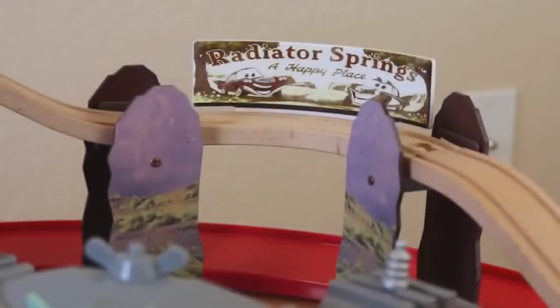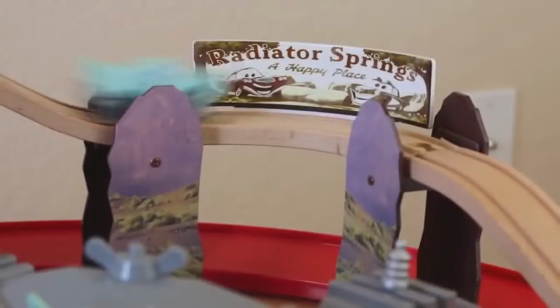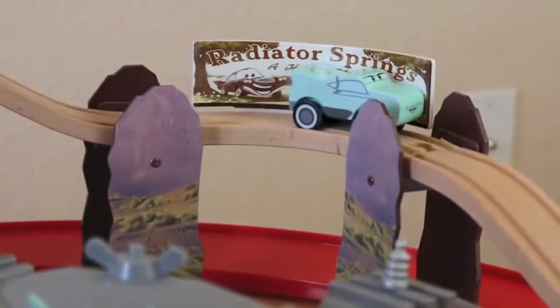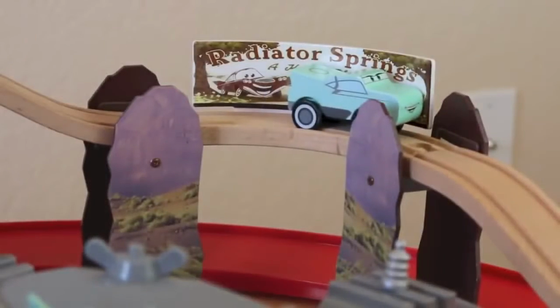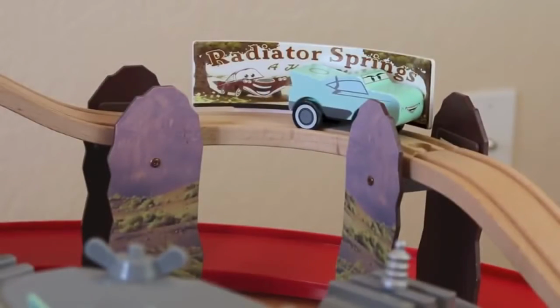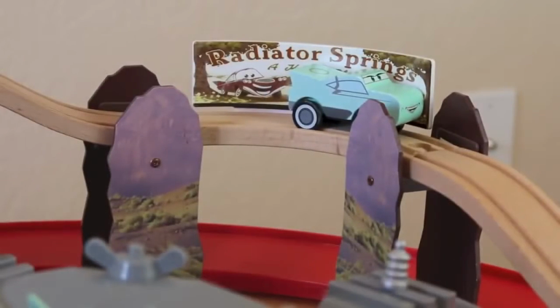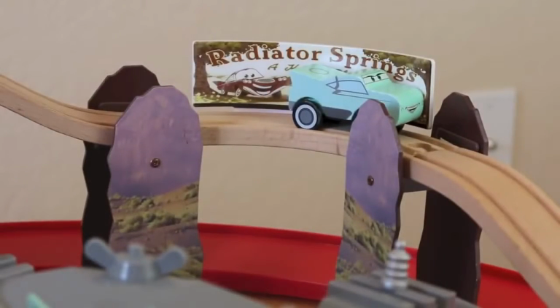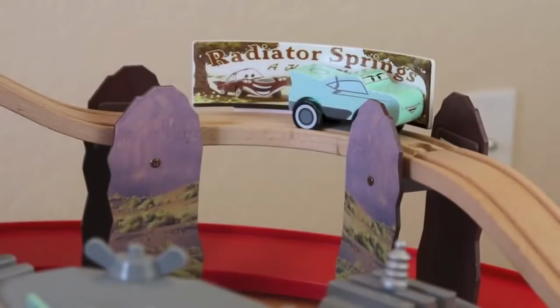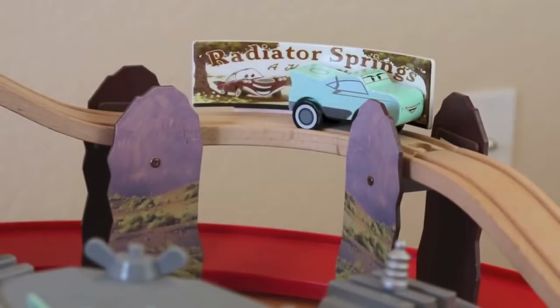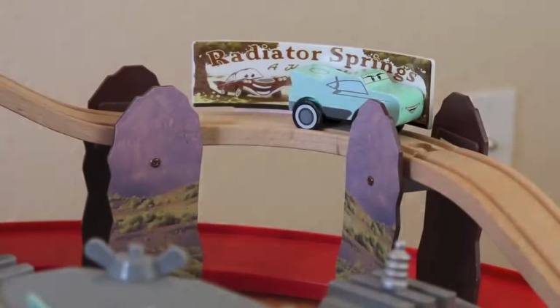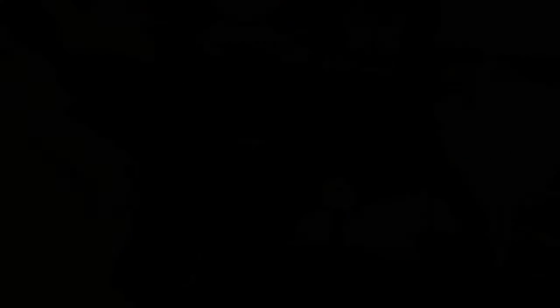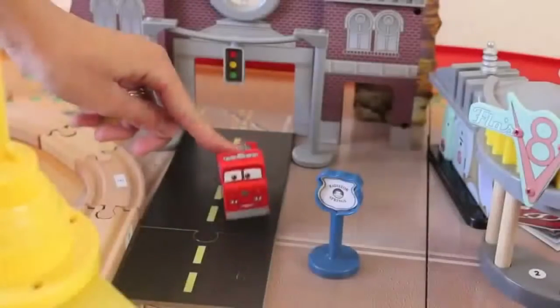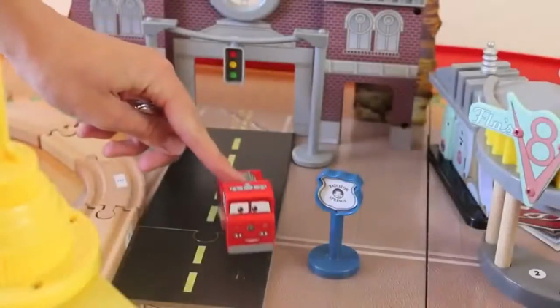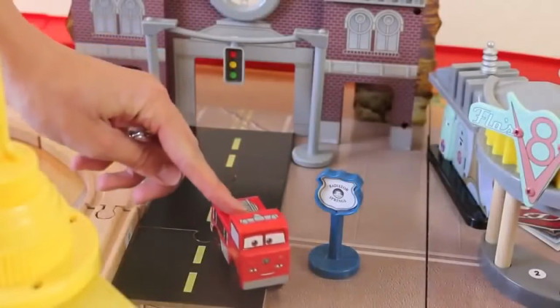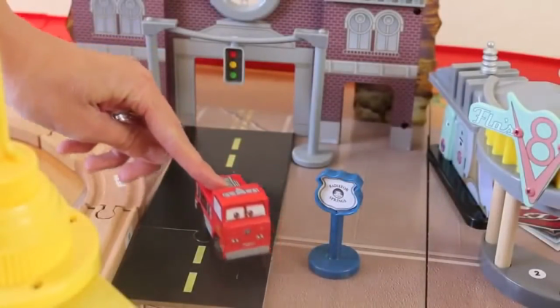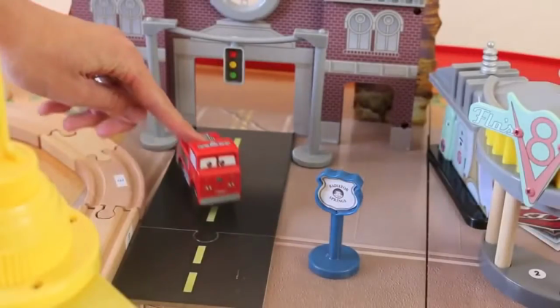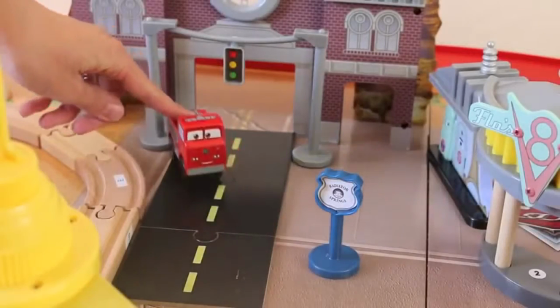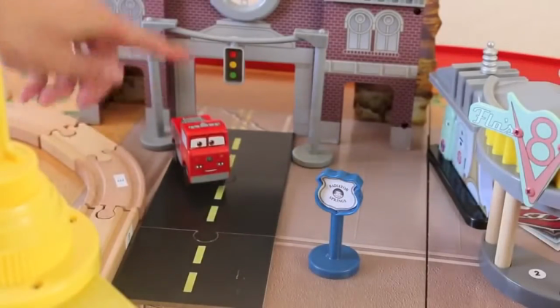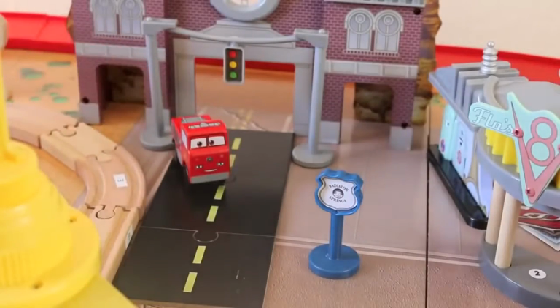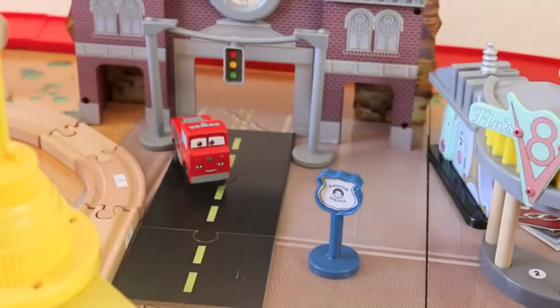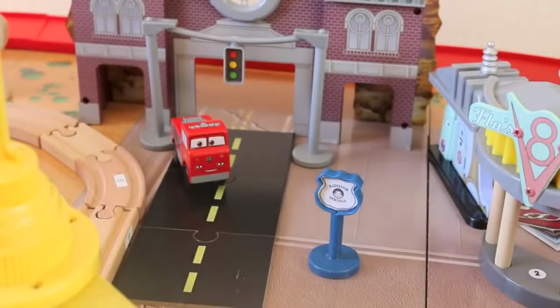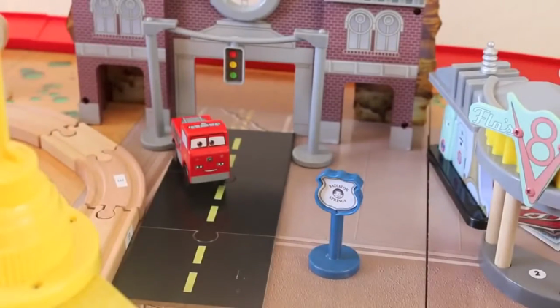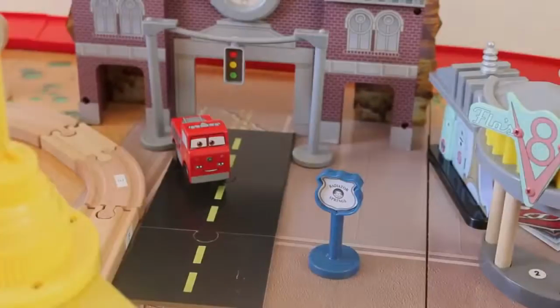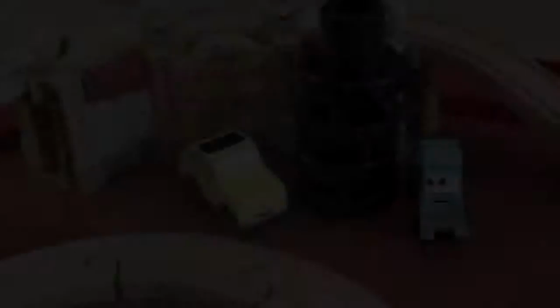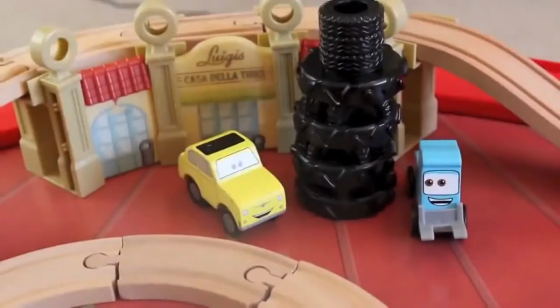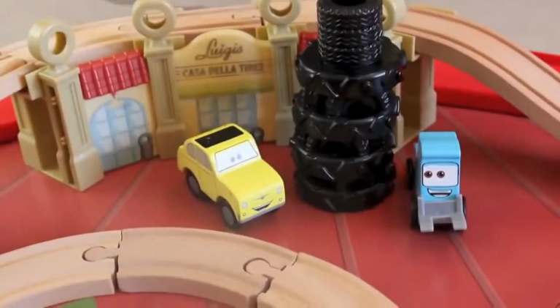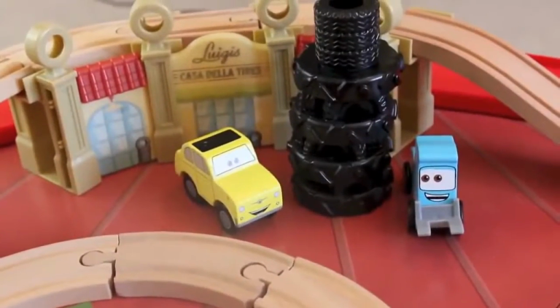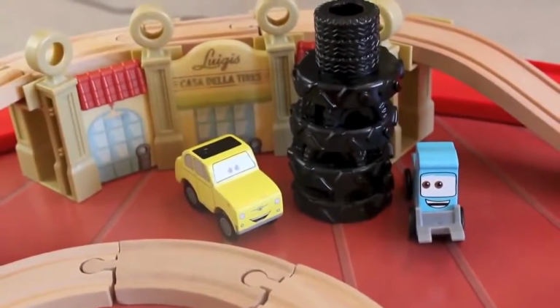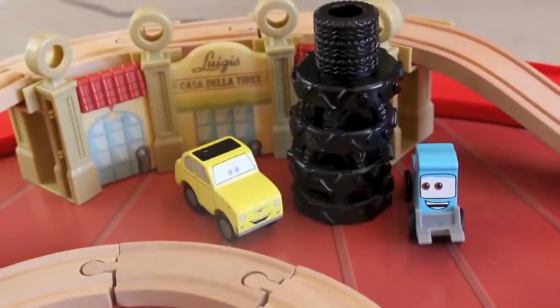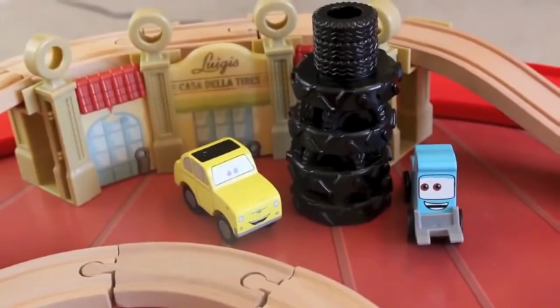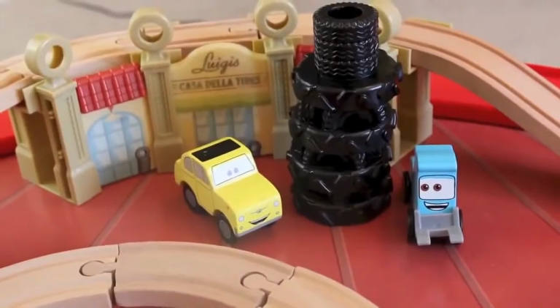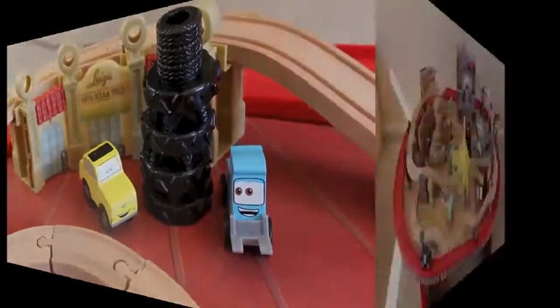On the other side of the set there's another Radiator Springs billboard. There is a stoplight, the town hall, and even a road for Red to drive on. And our last stop is Luigi's Casa Della Tires.